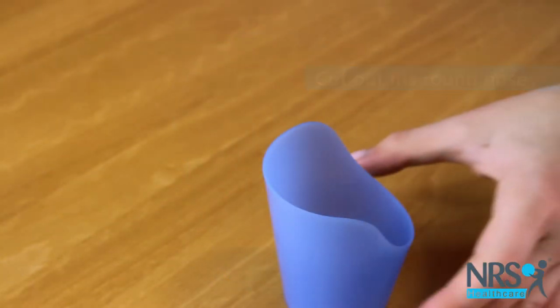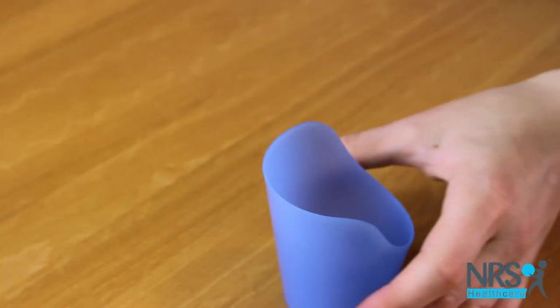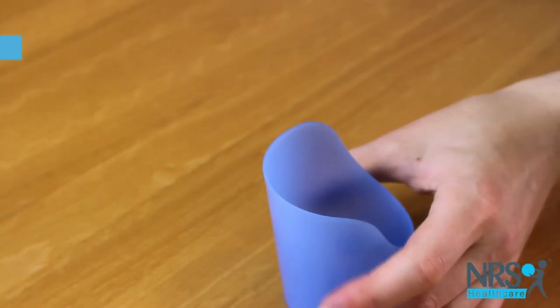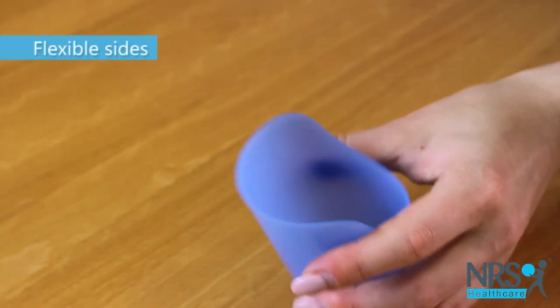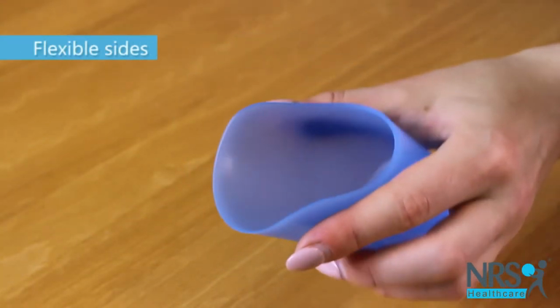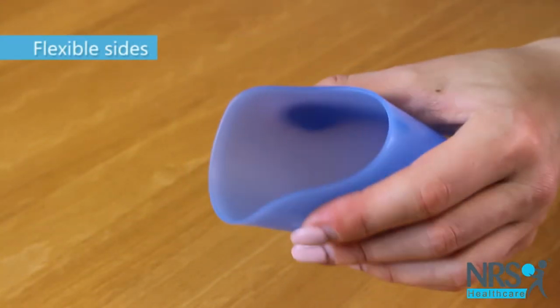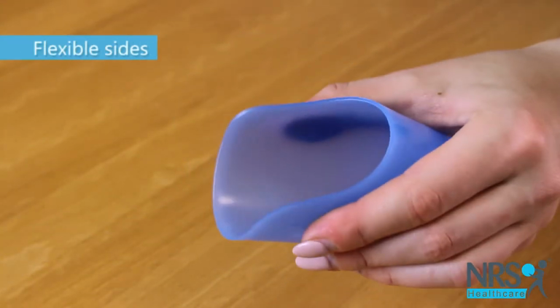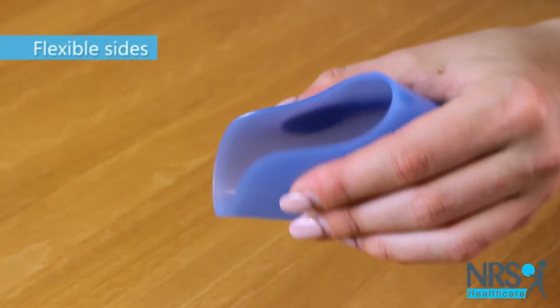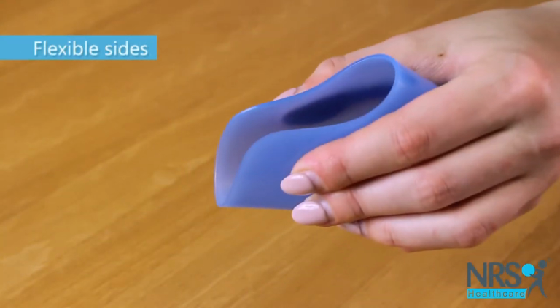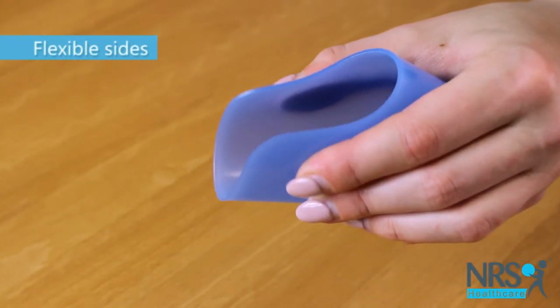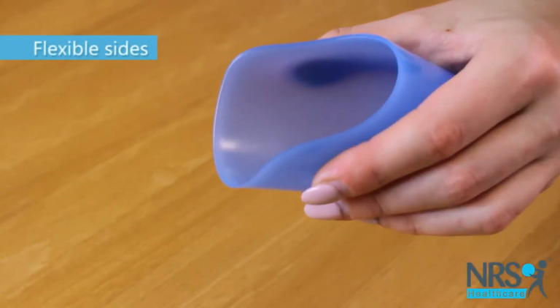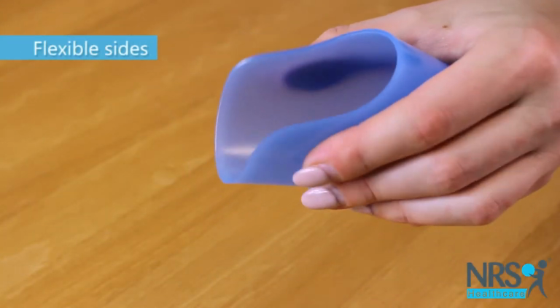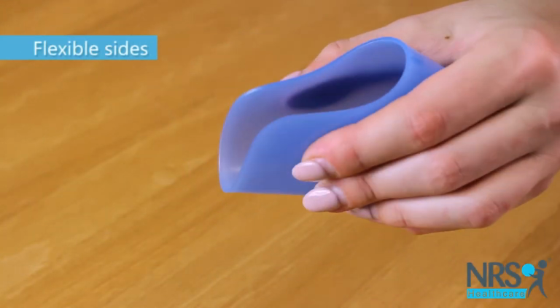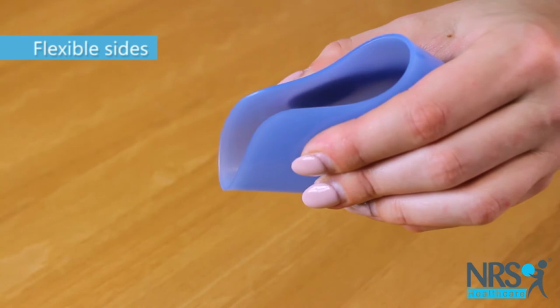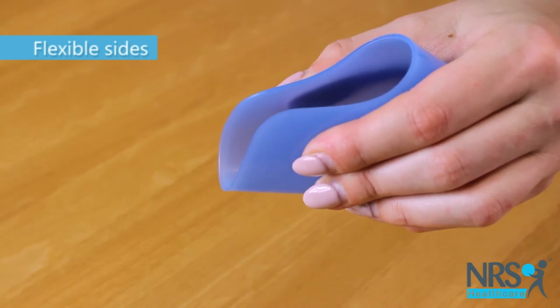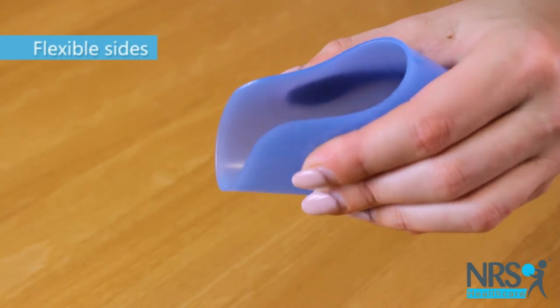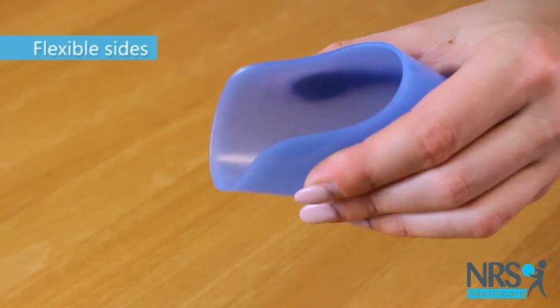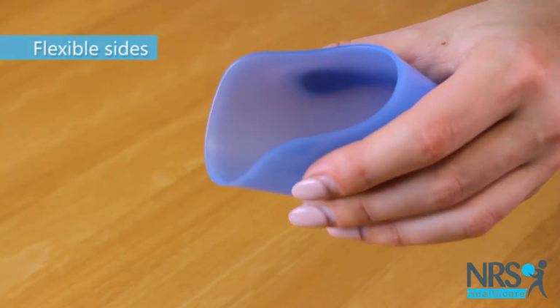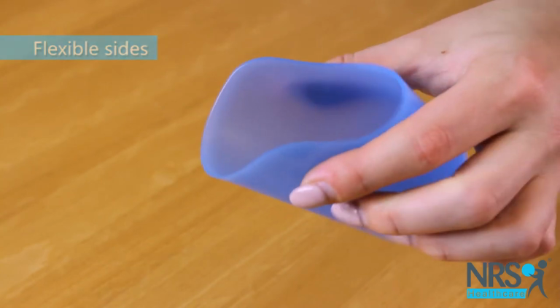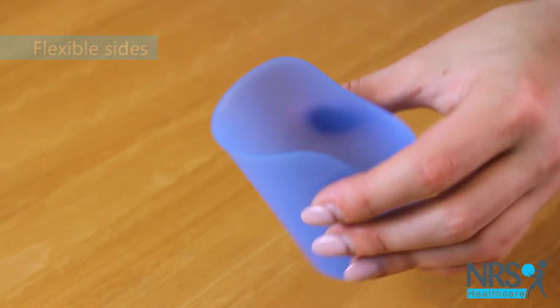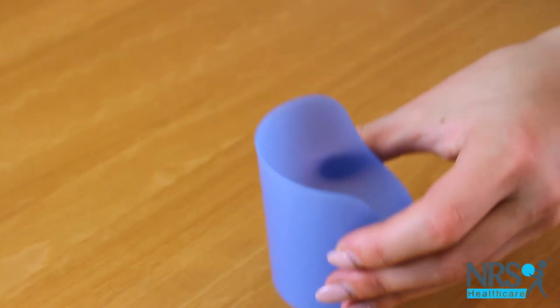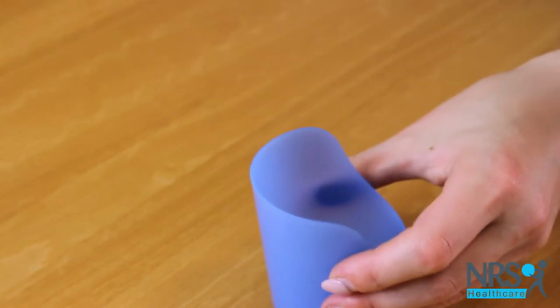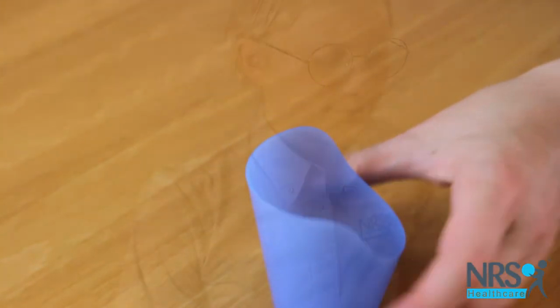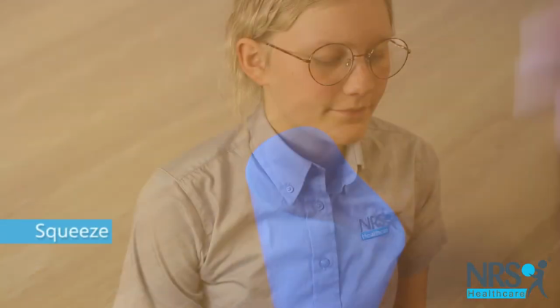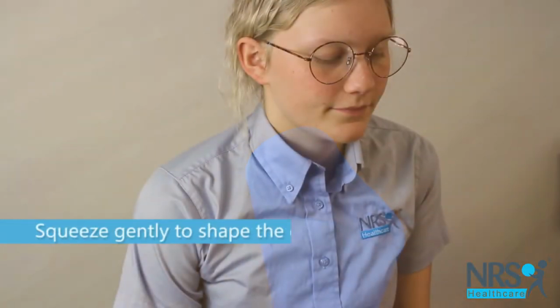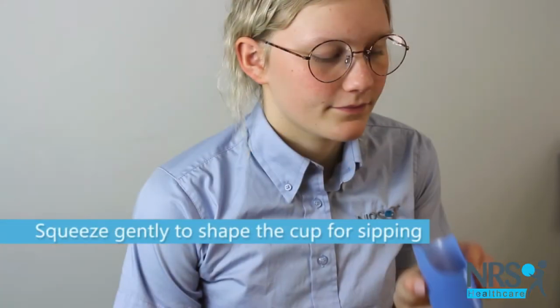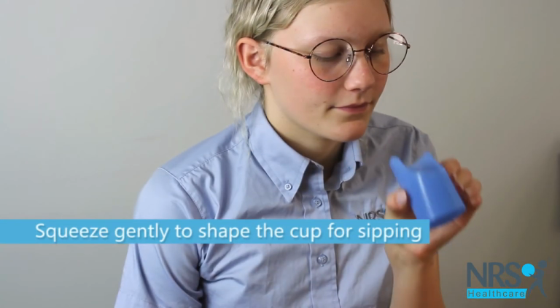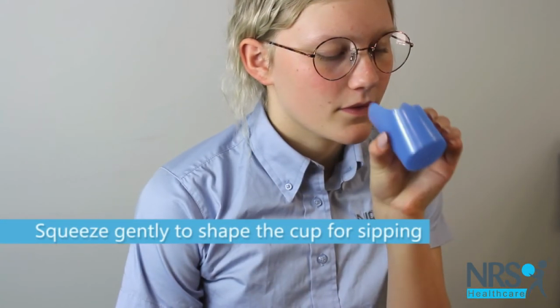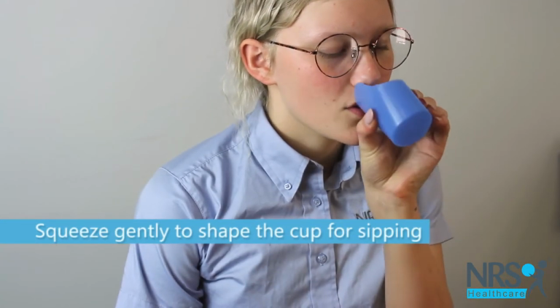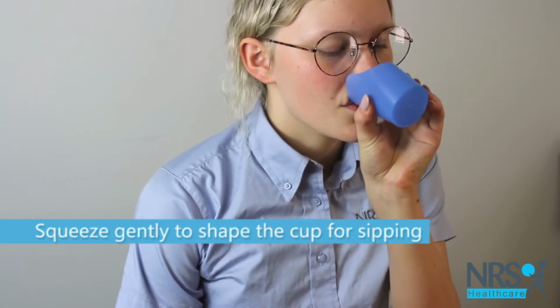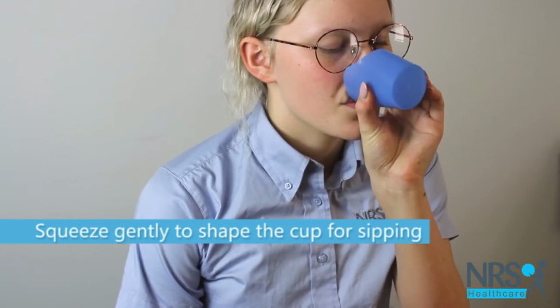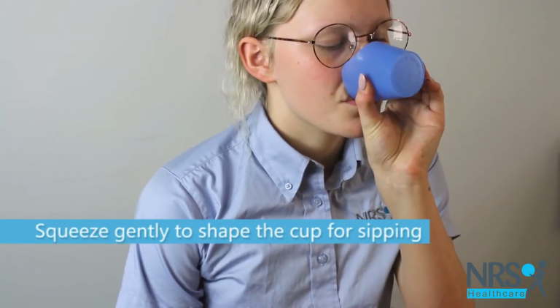The cups can be squeezed gently to make sipping easier. Supplied in a pack of five, they hold 60ml of liquid.